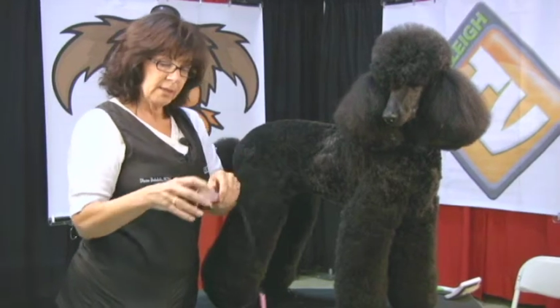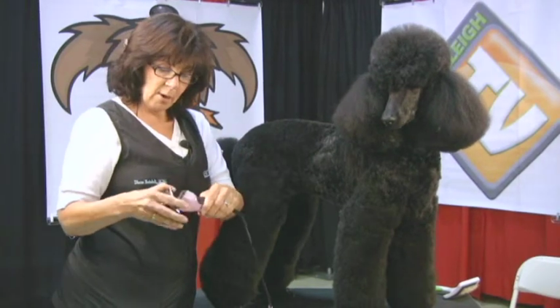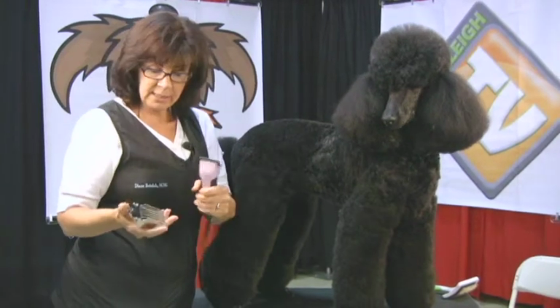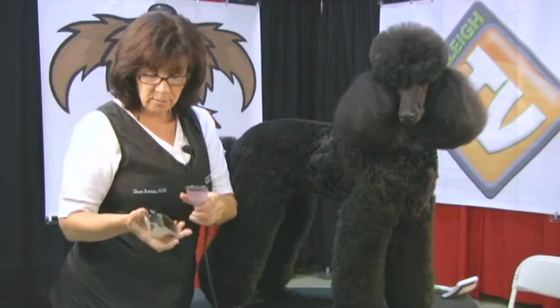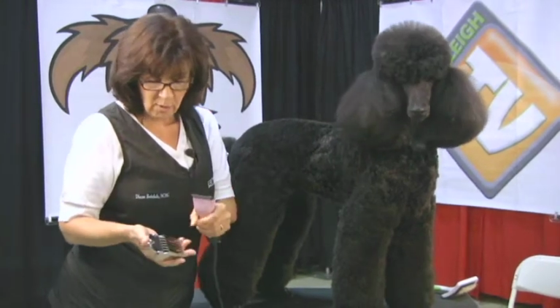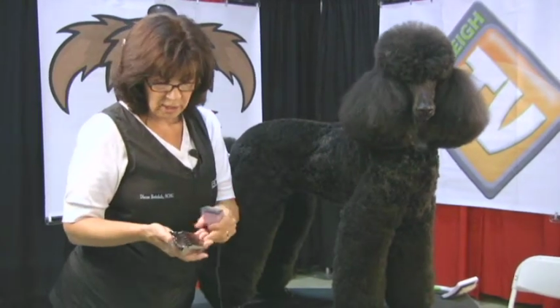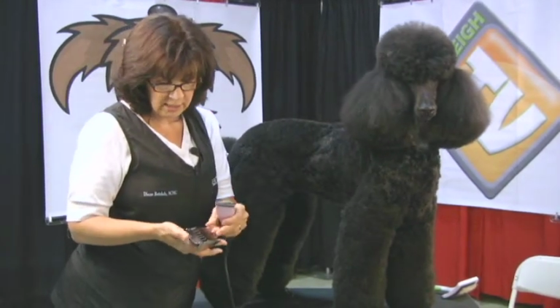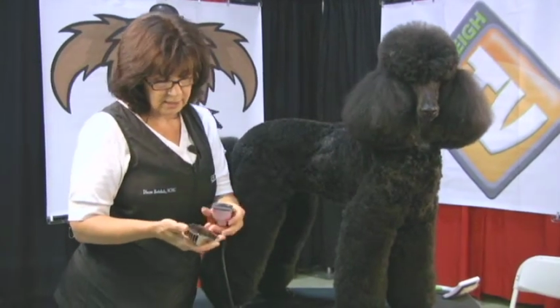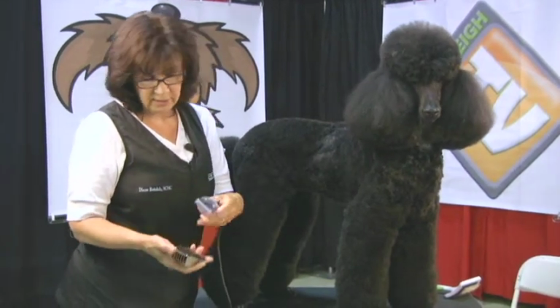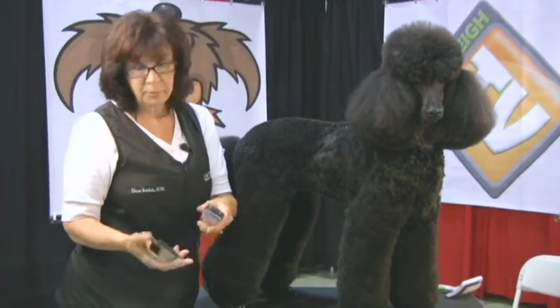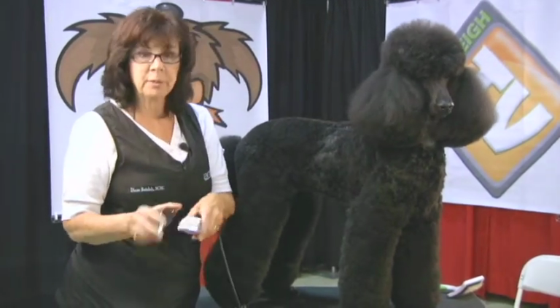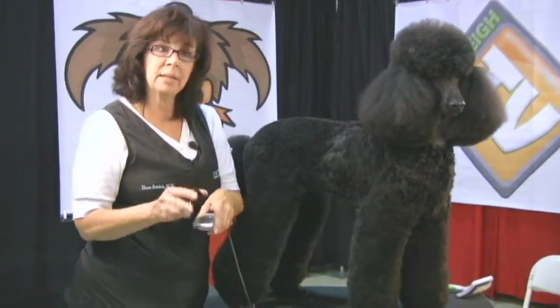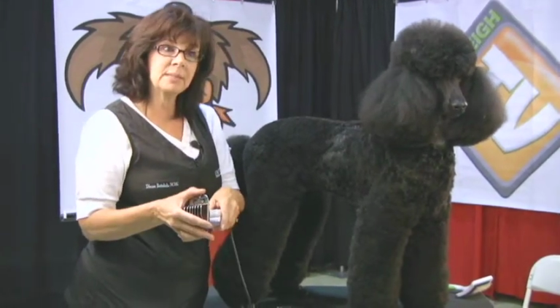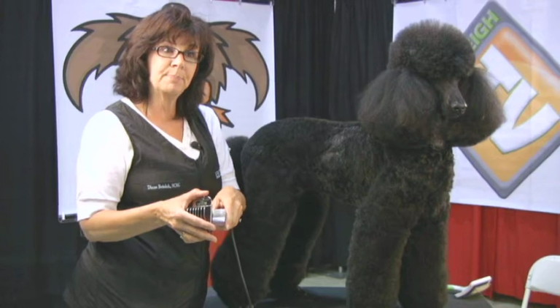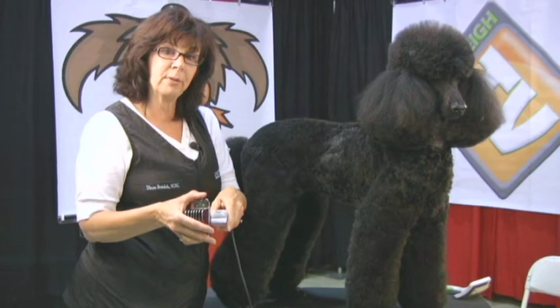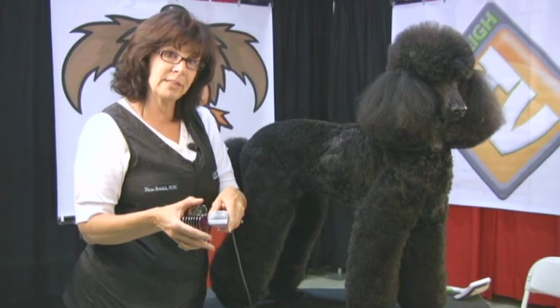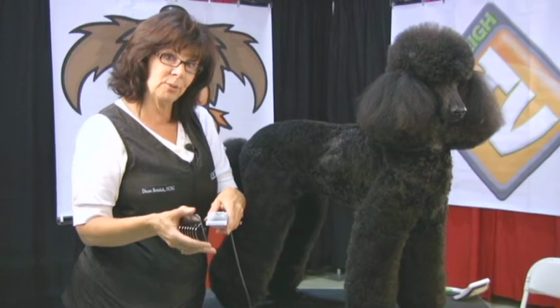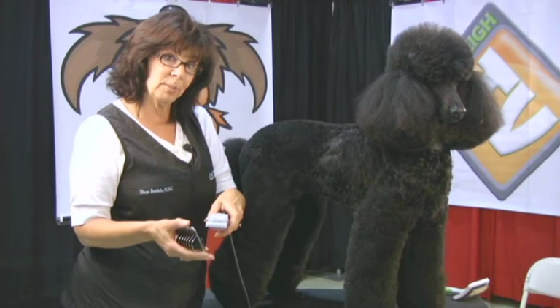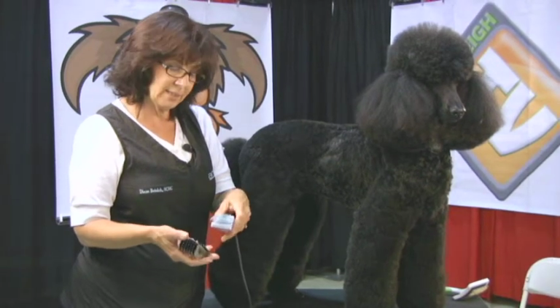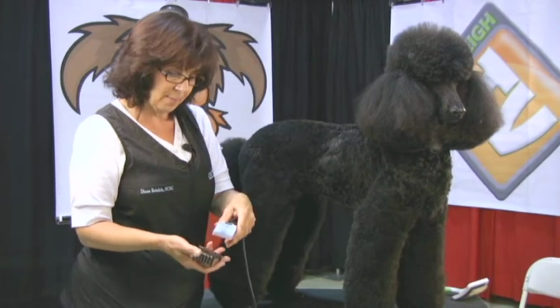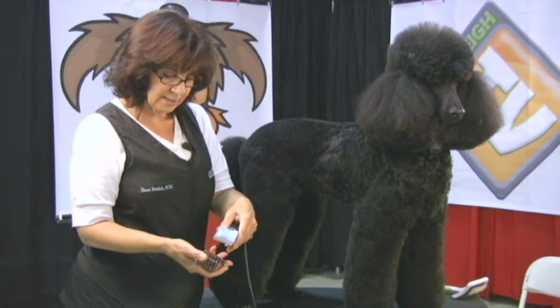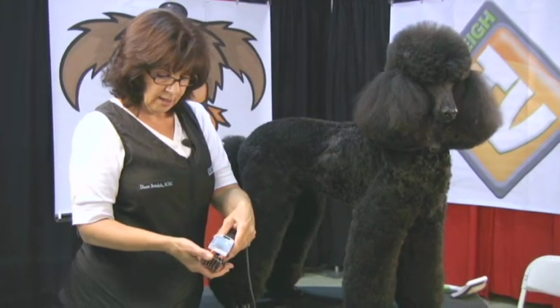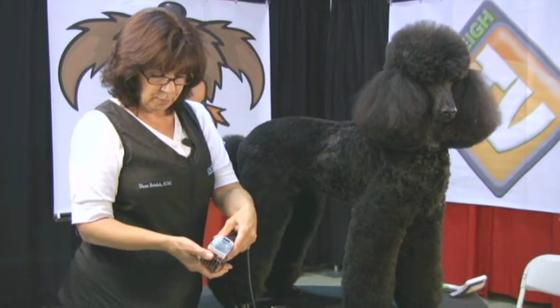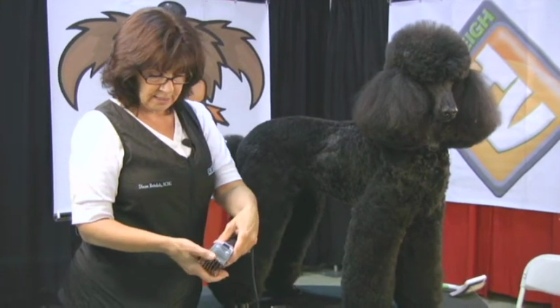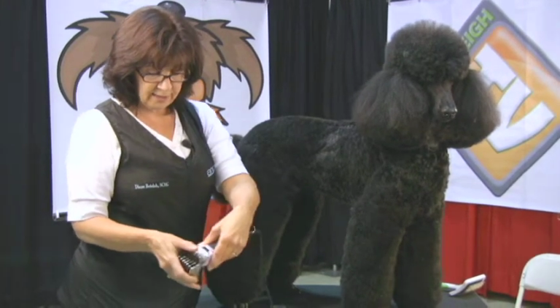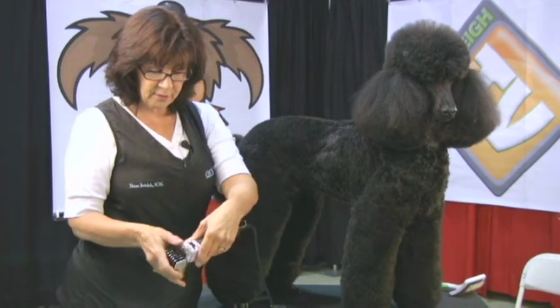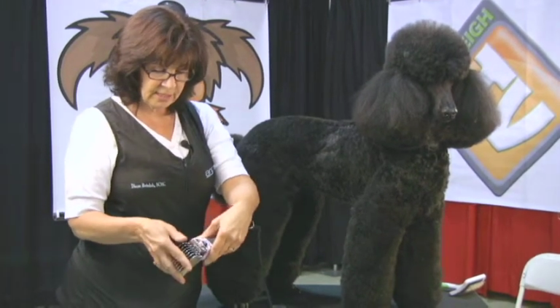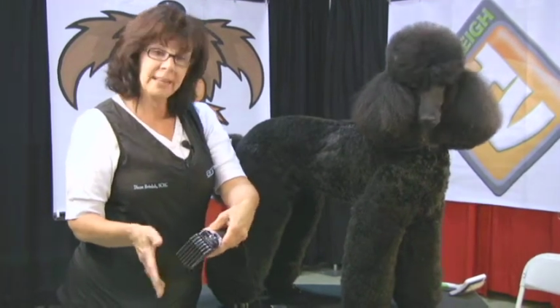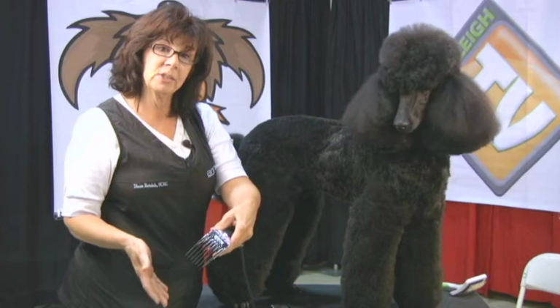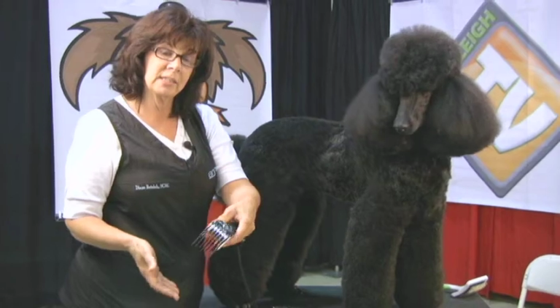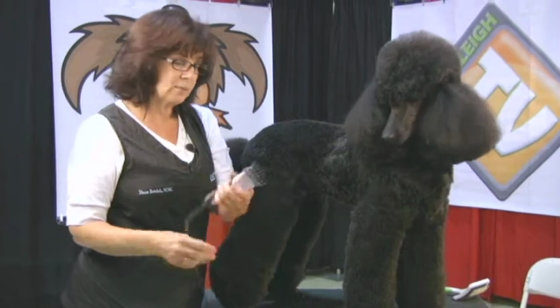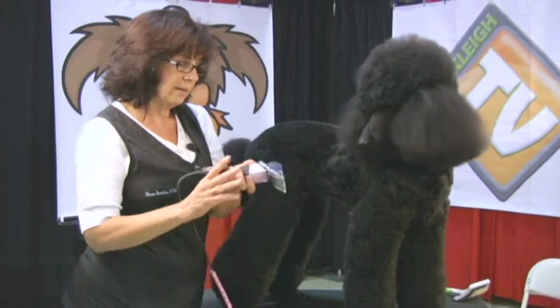These combs go on just a little differently. You put them on a little backwards compared to normal snap-ons — you put the teeth in first, and then it just snaps right in.